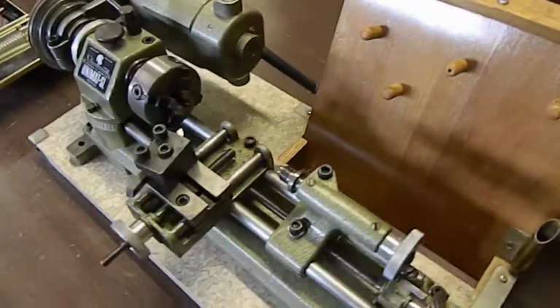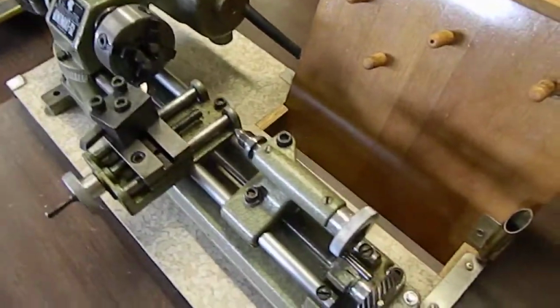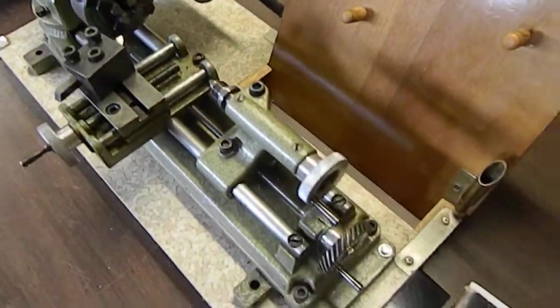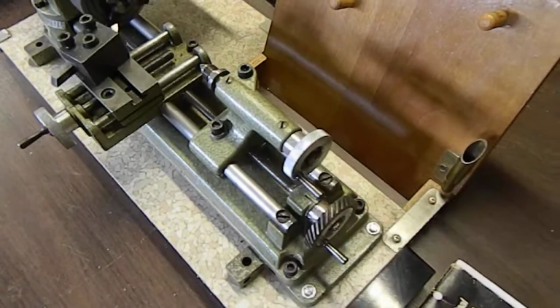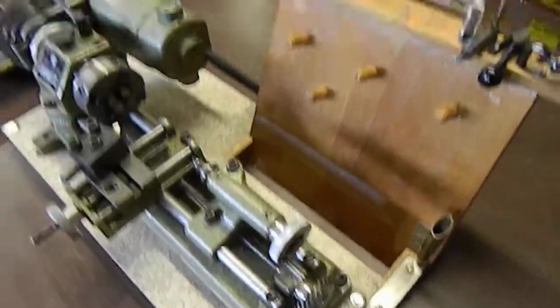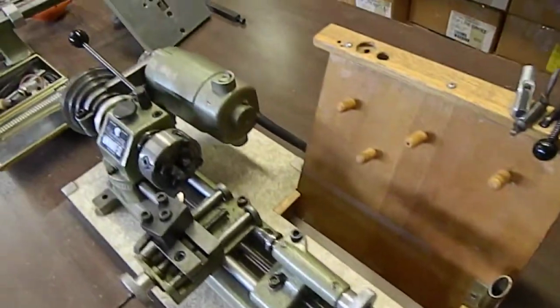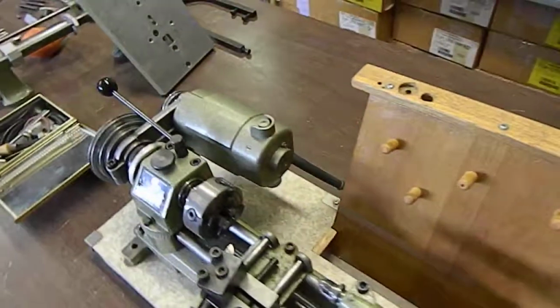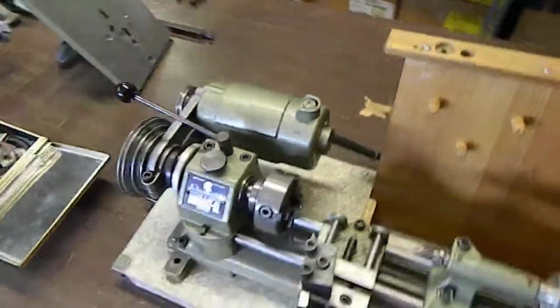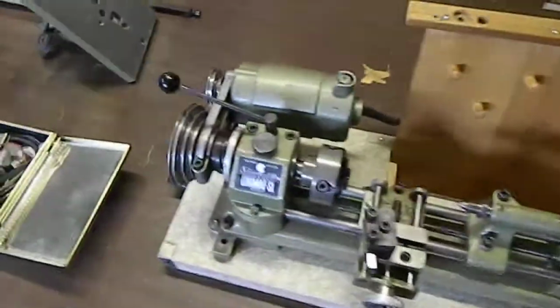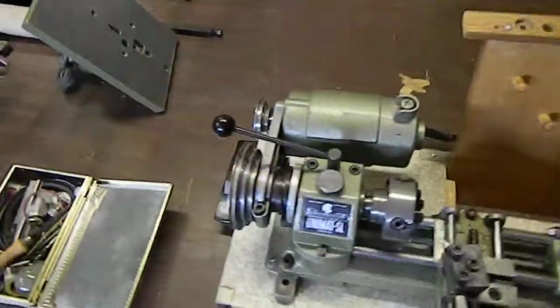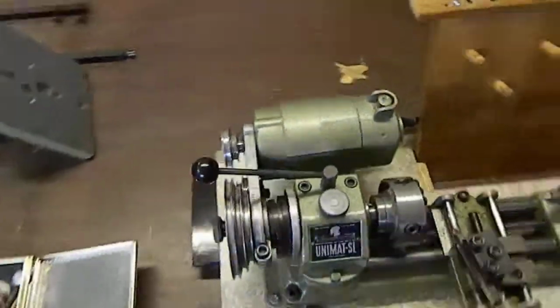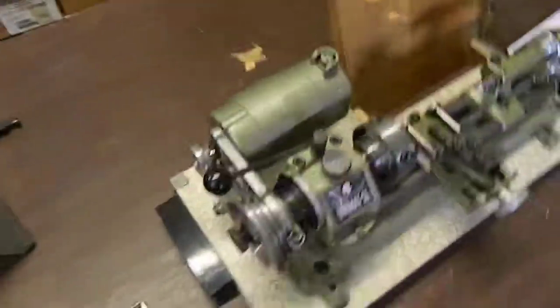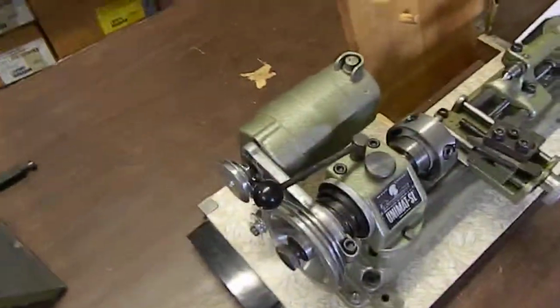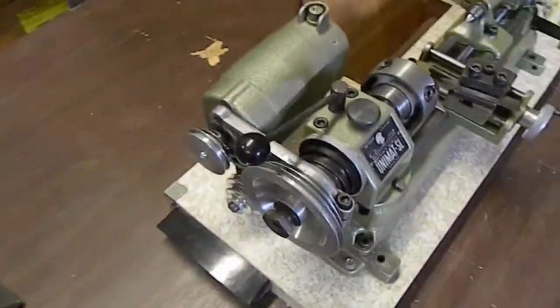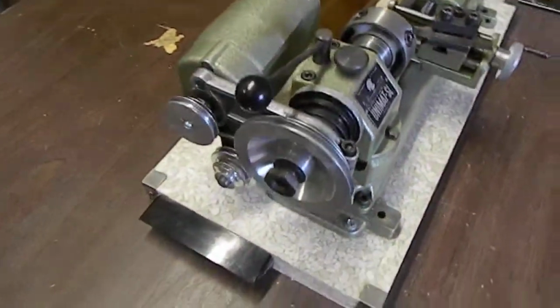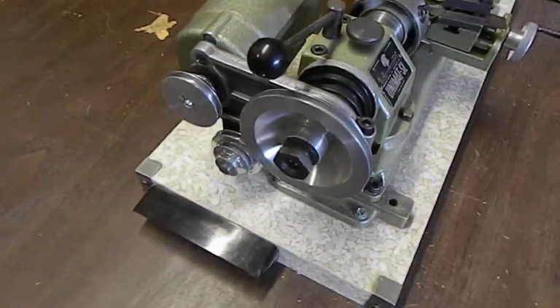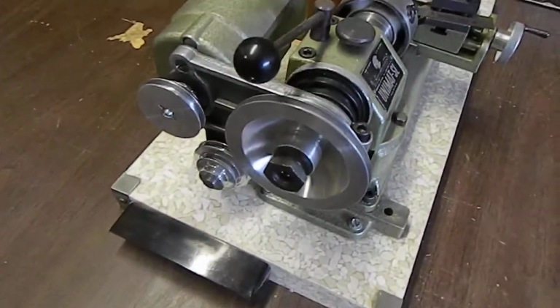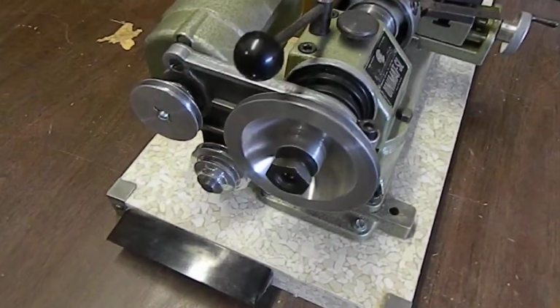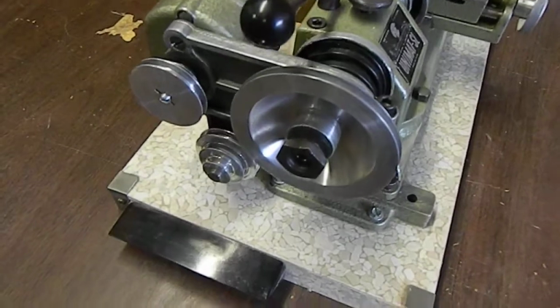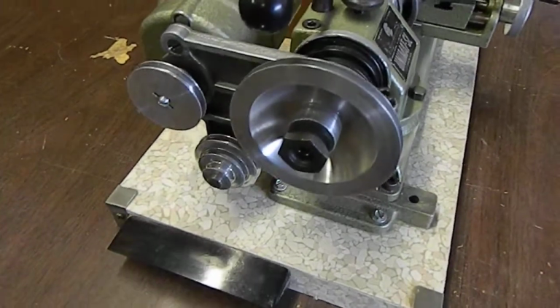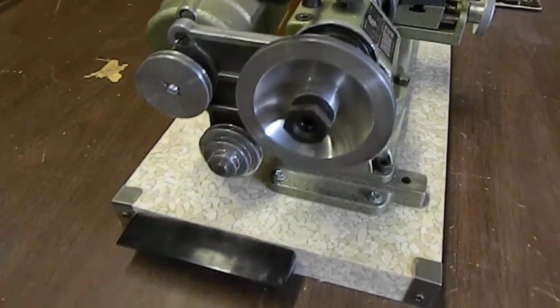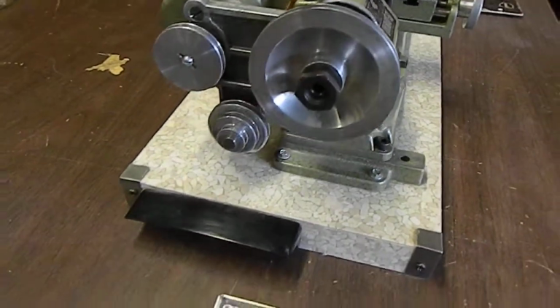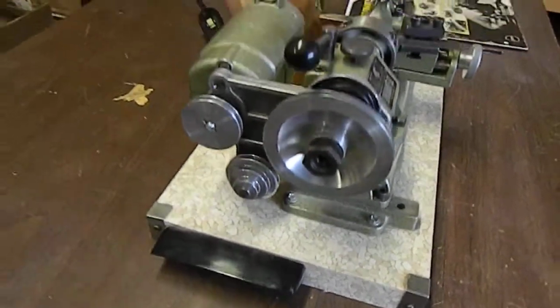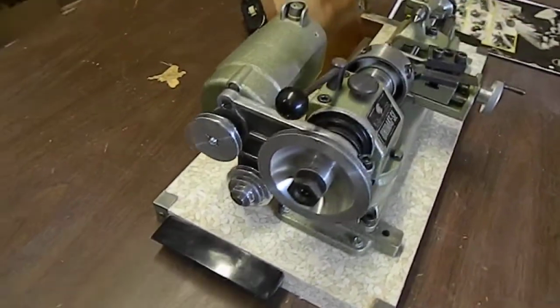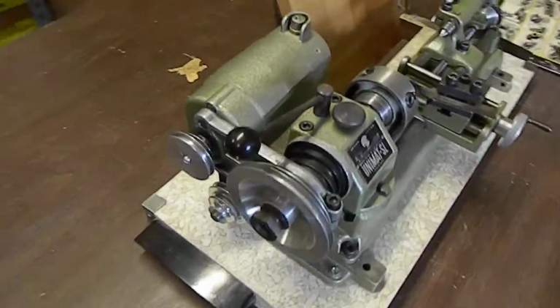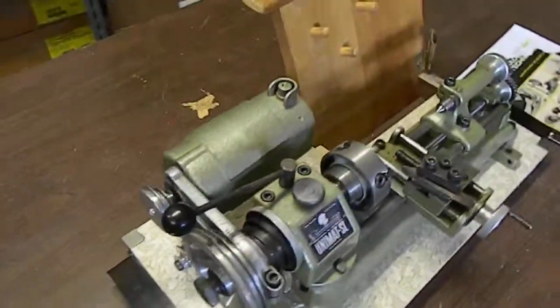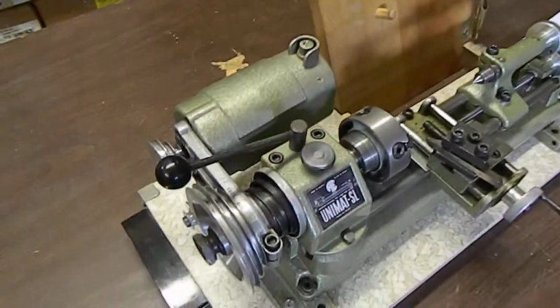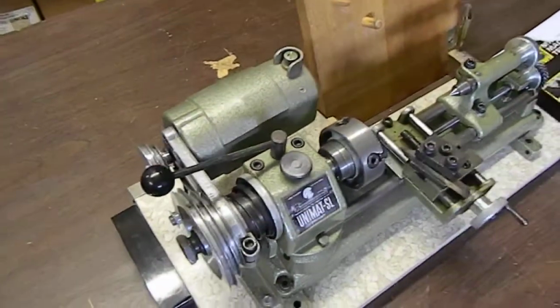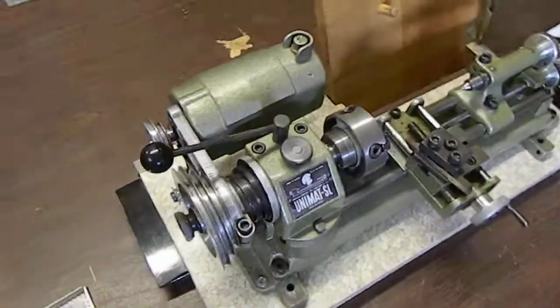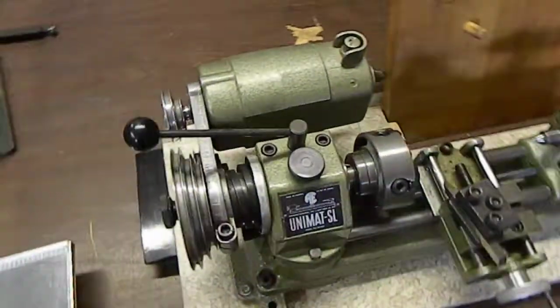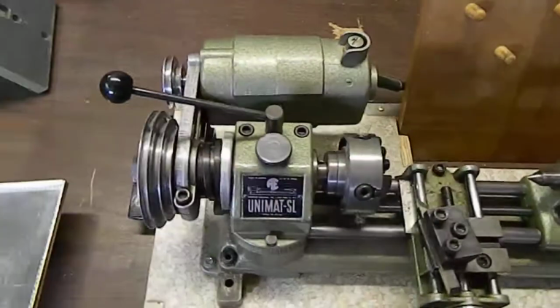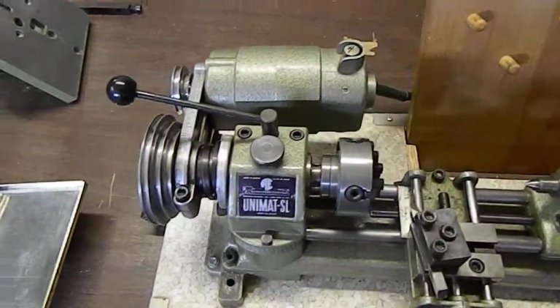I believe it's all there. I know he used it and it worked. It is missing a good belt so that would need to be replaced, but the motor runs nice.